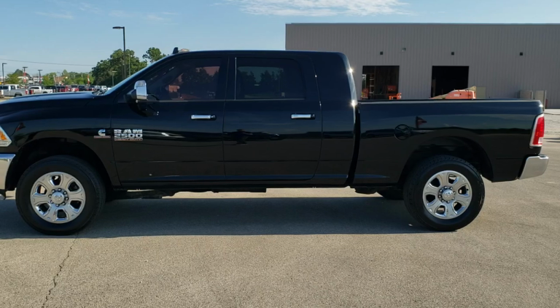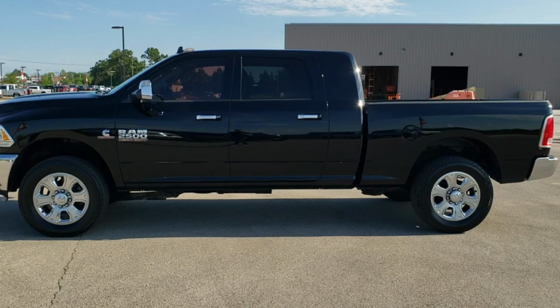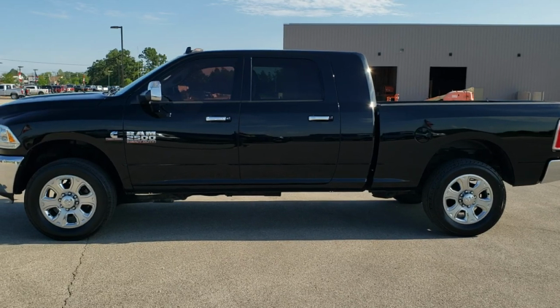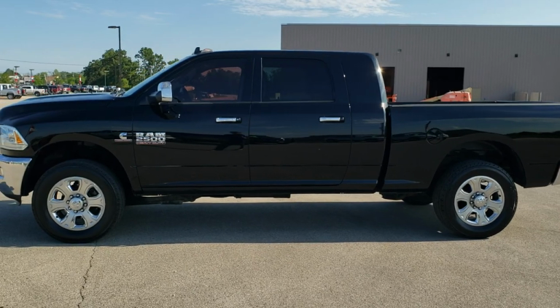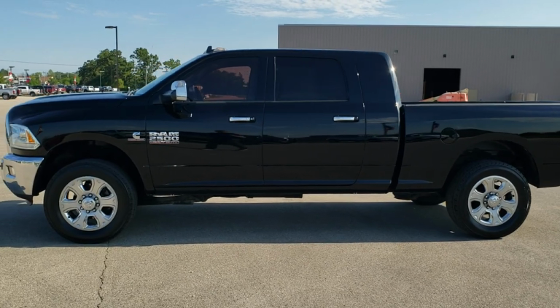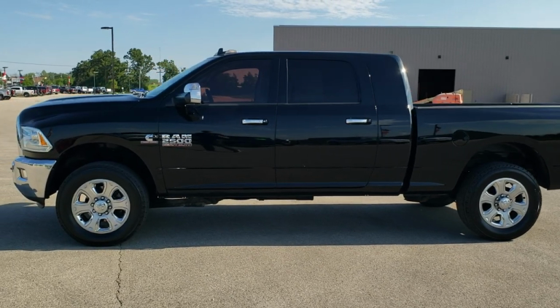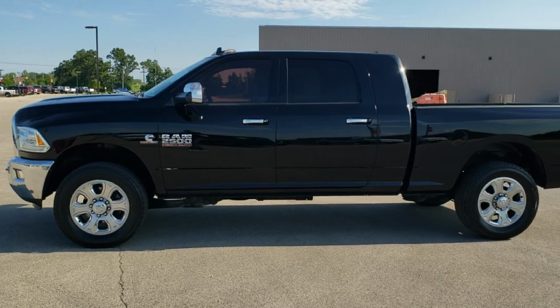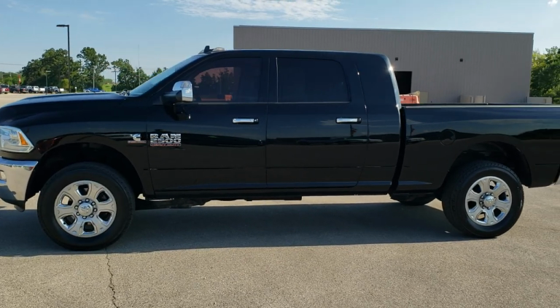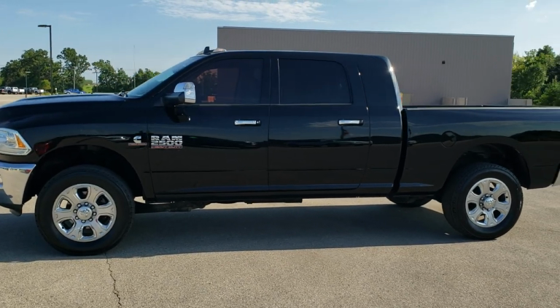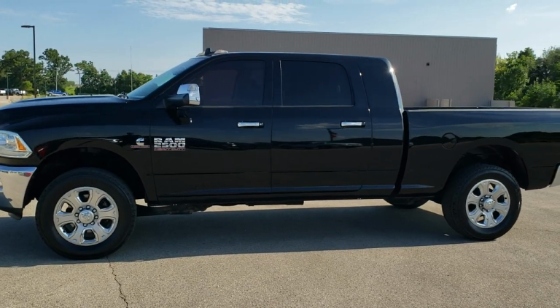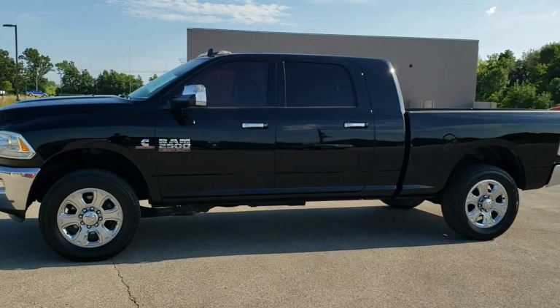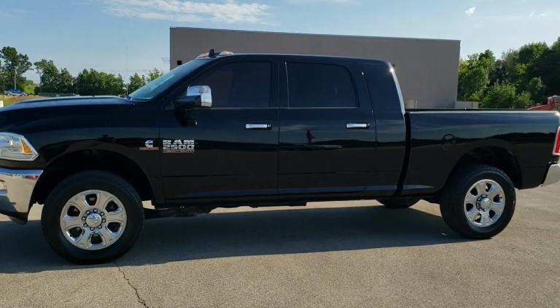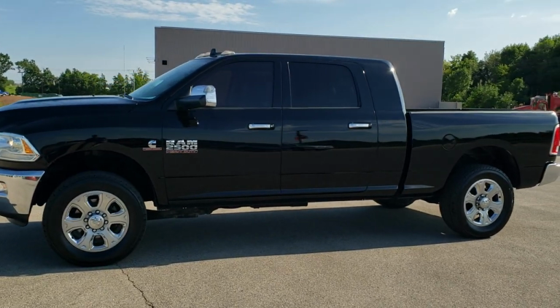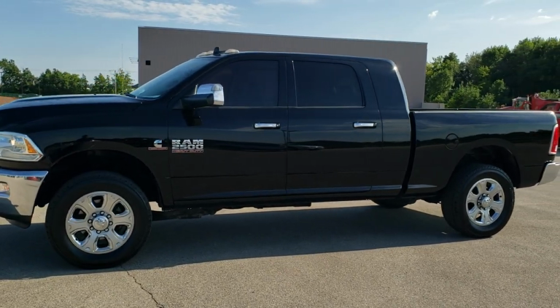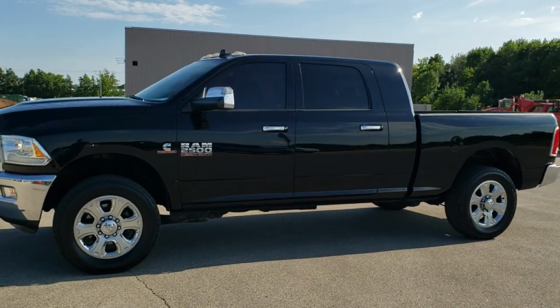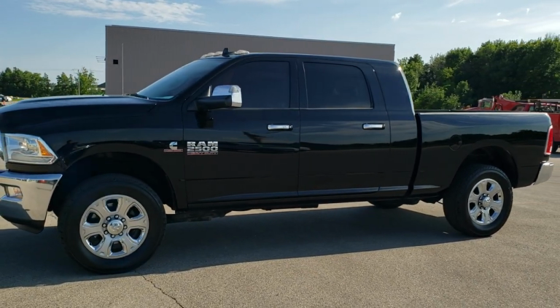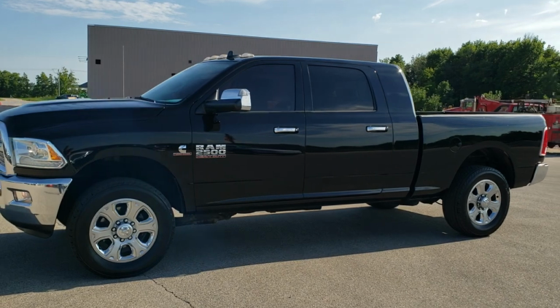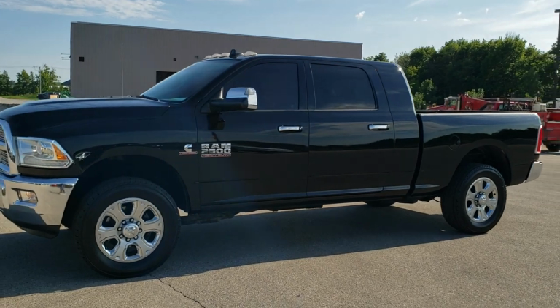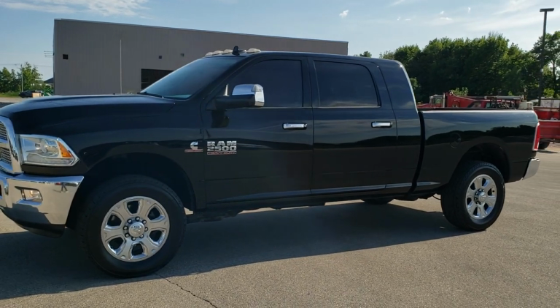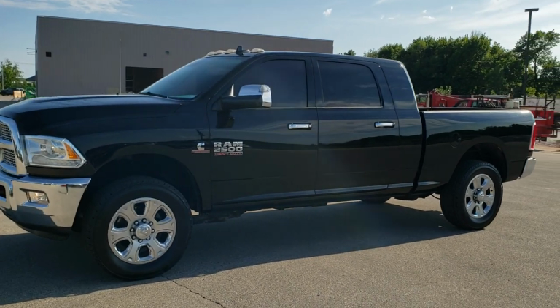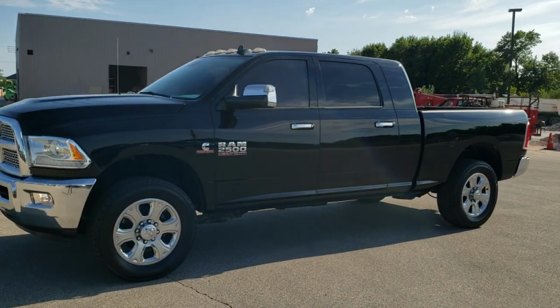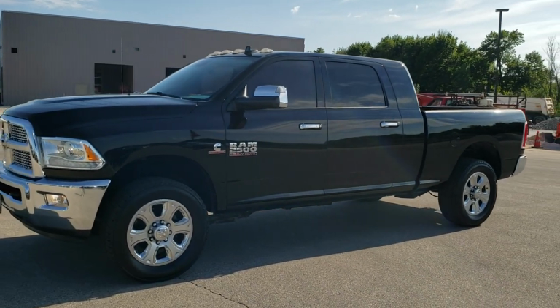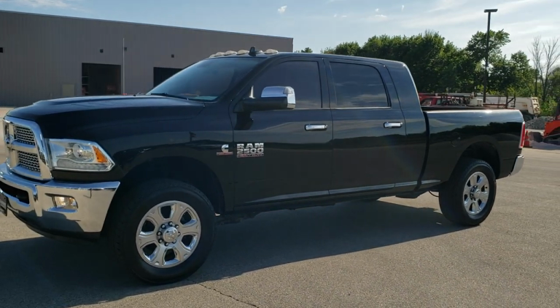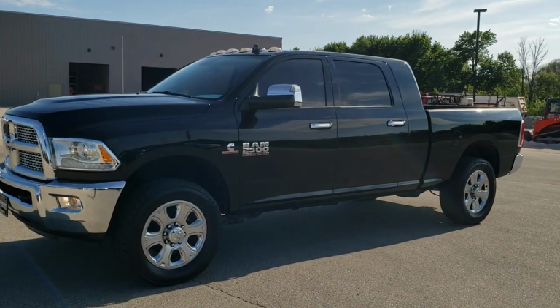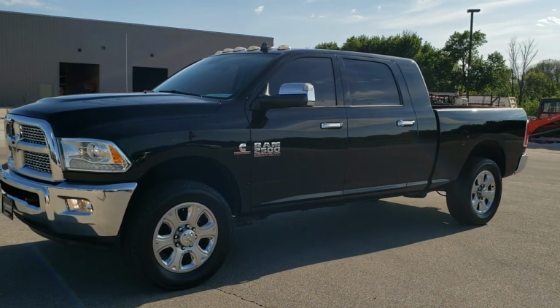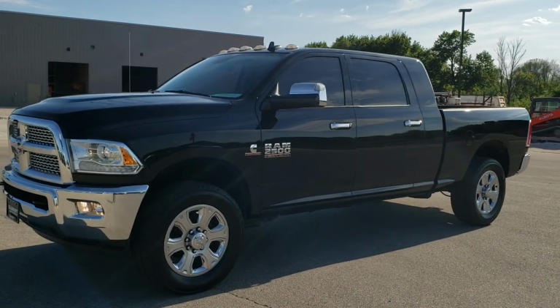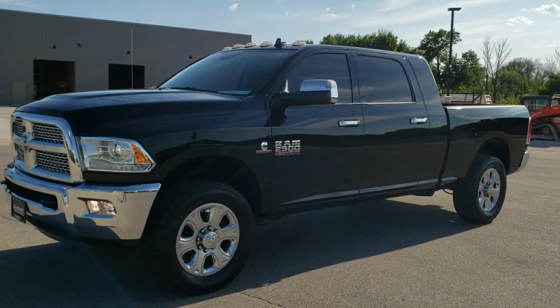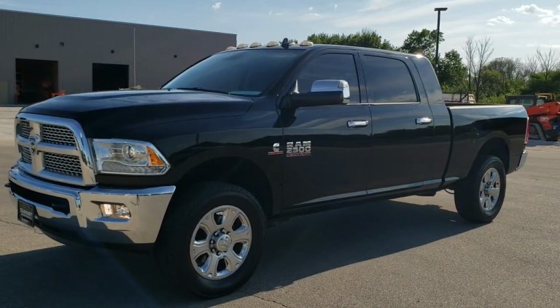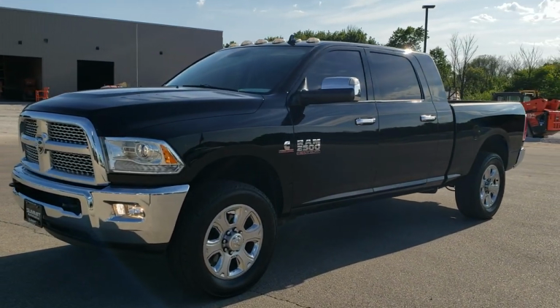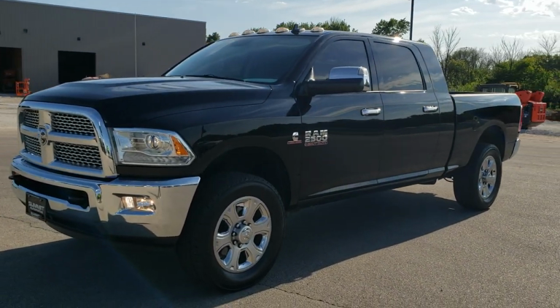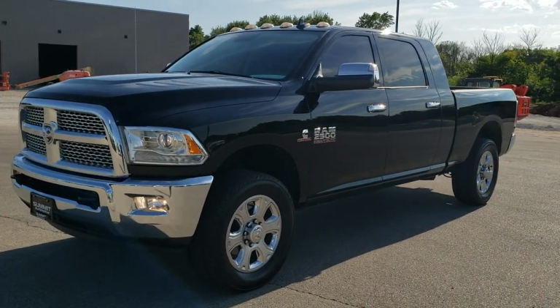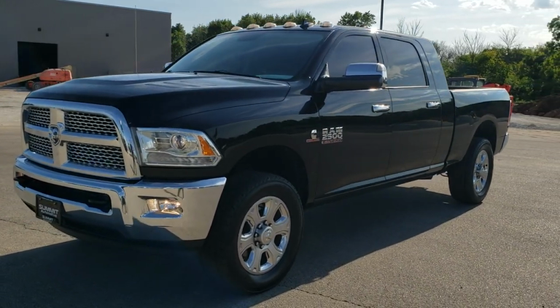This is stock number 10868. We are here at Summit Automotive in Fond du Lac, Wisconsin — your new and used heavy duty truck and Ram headquarters.